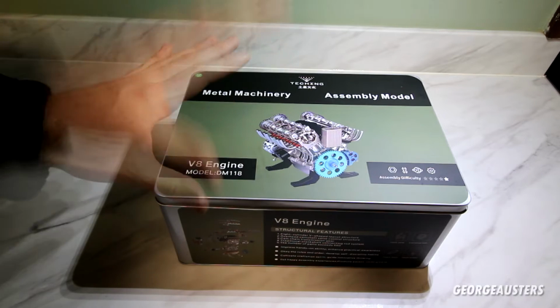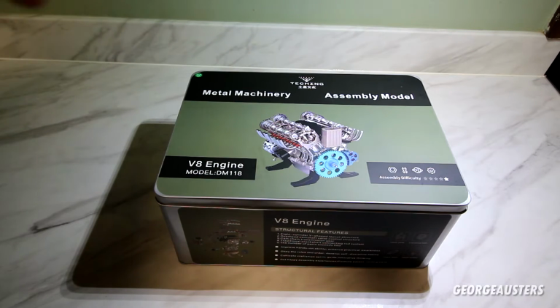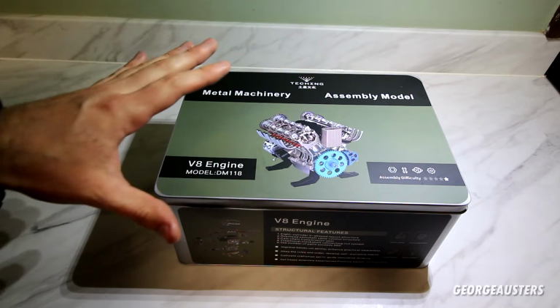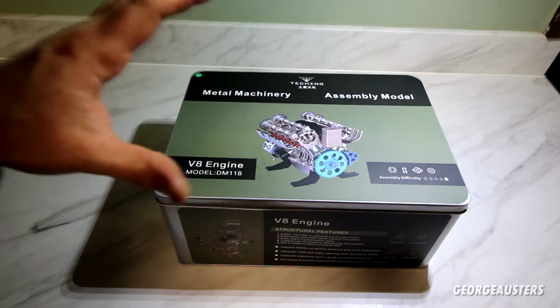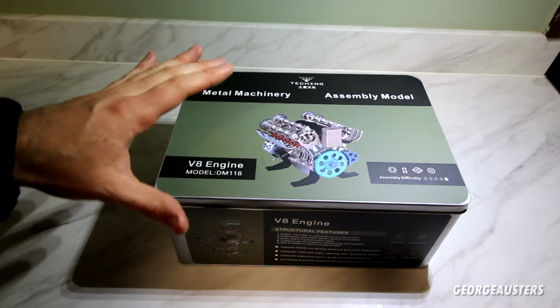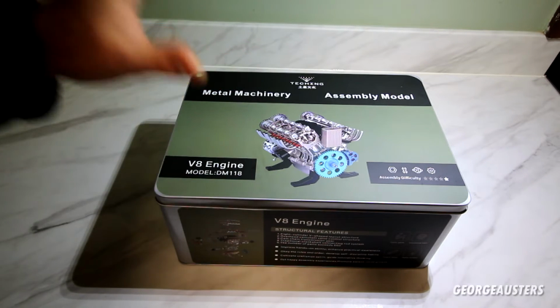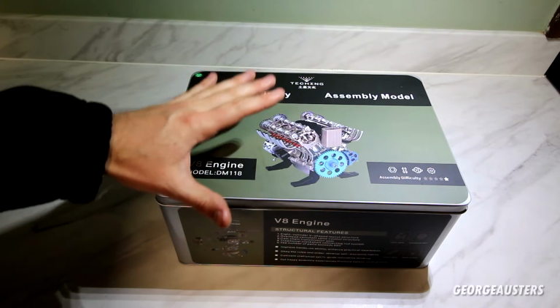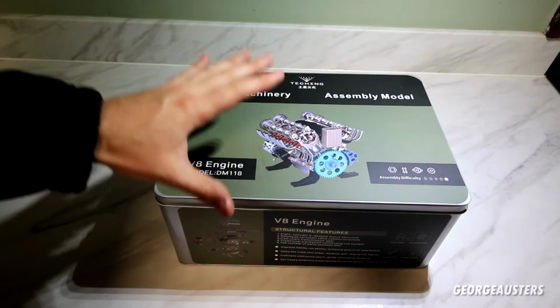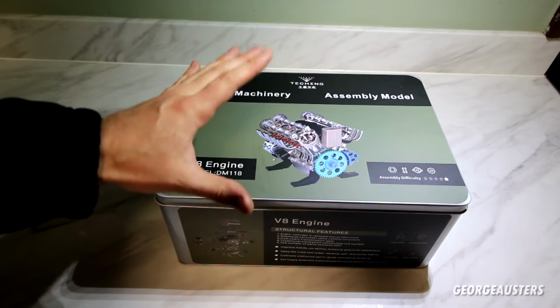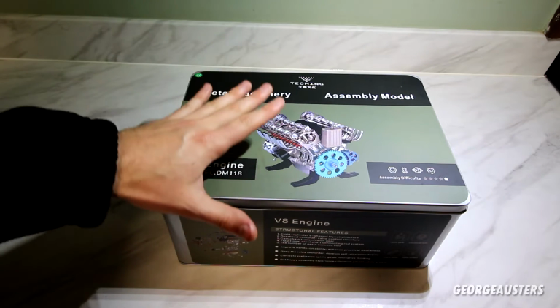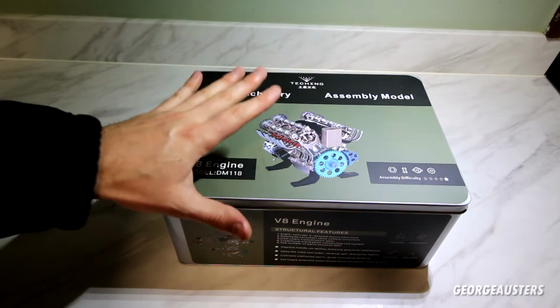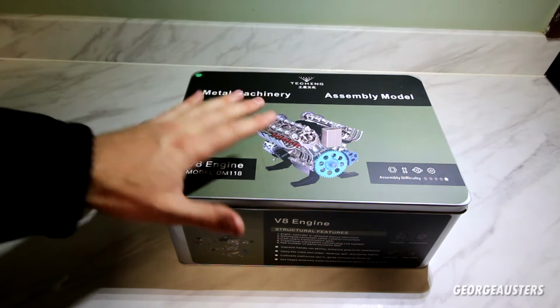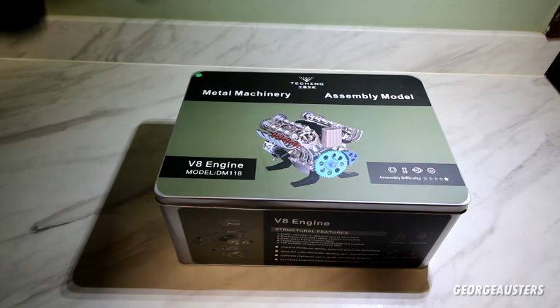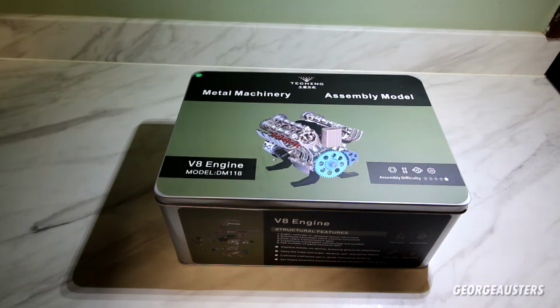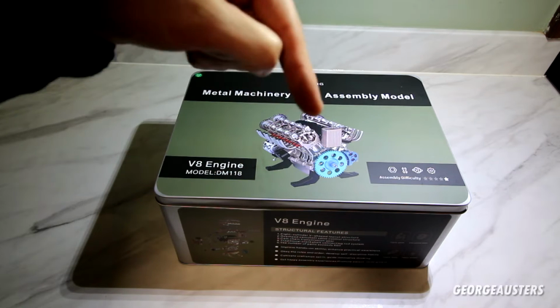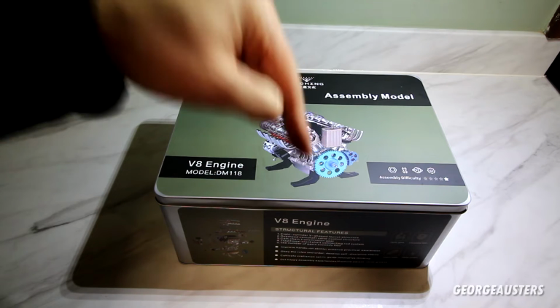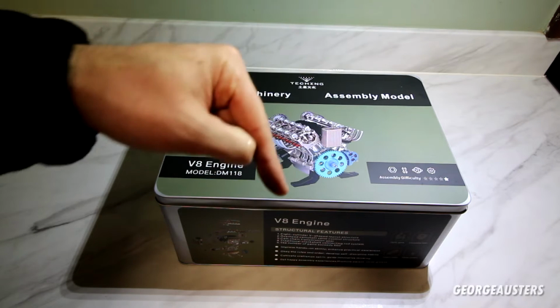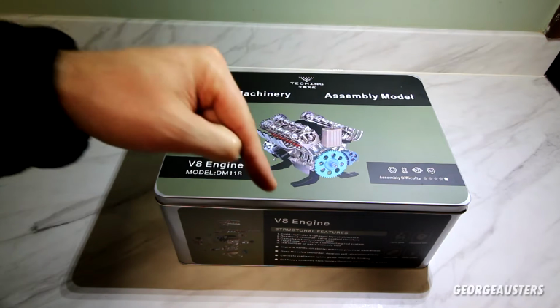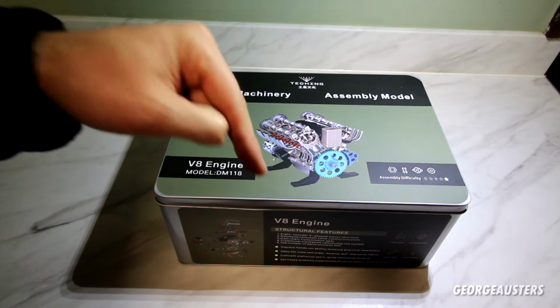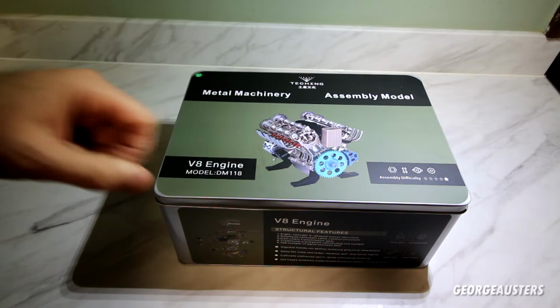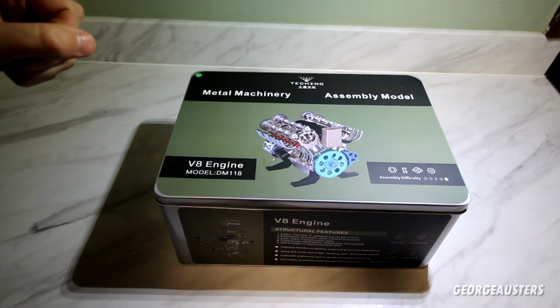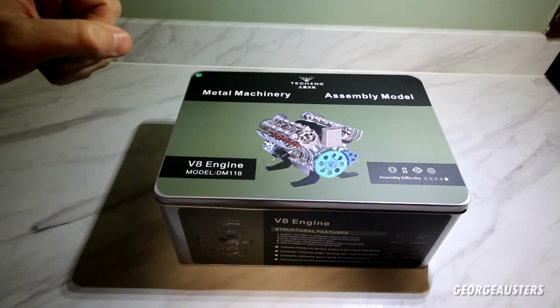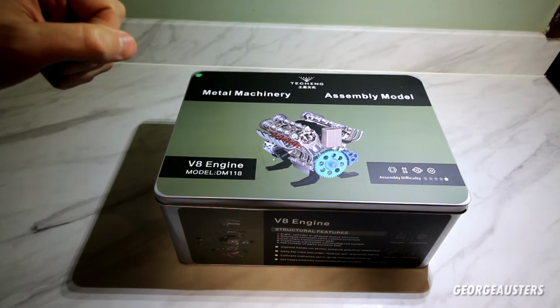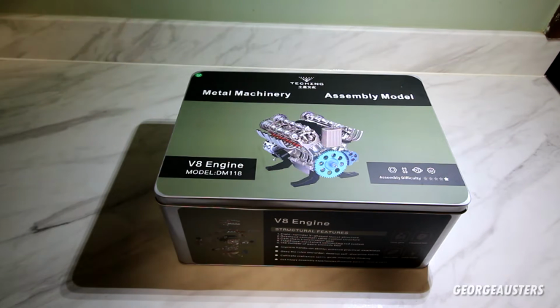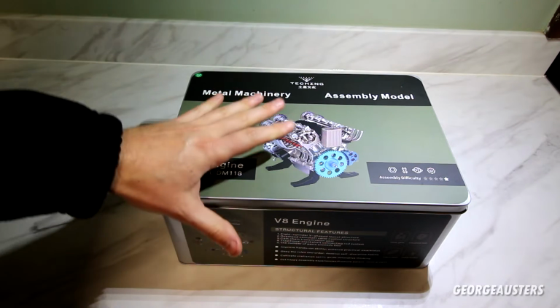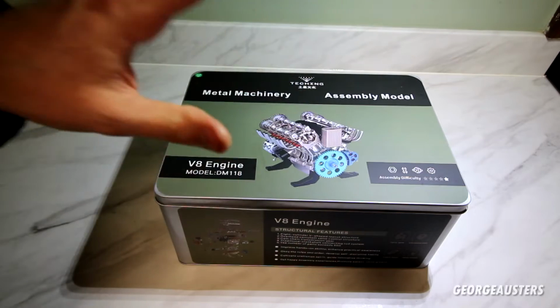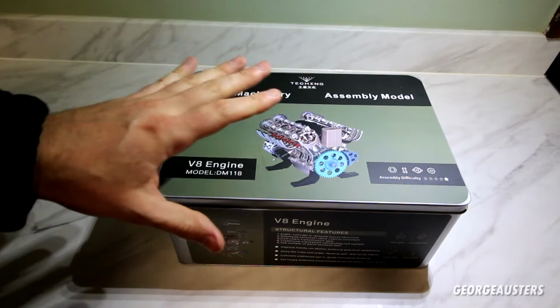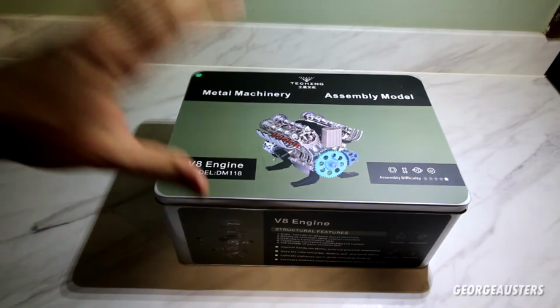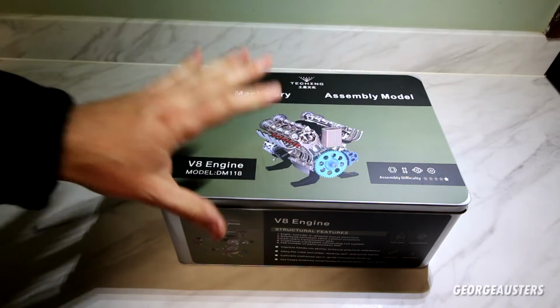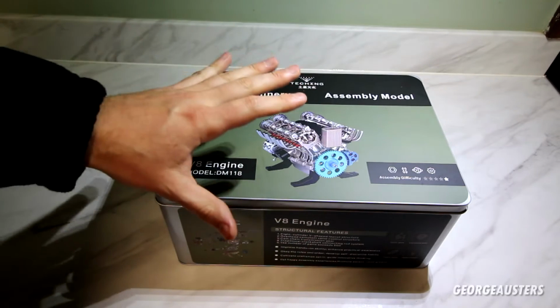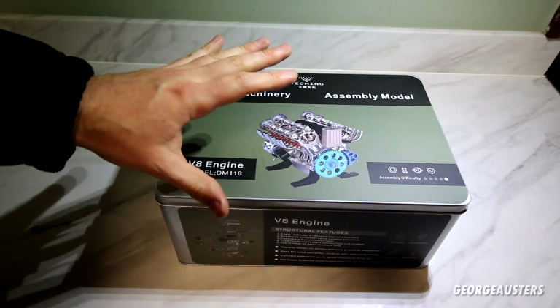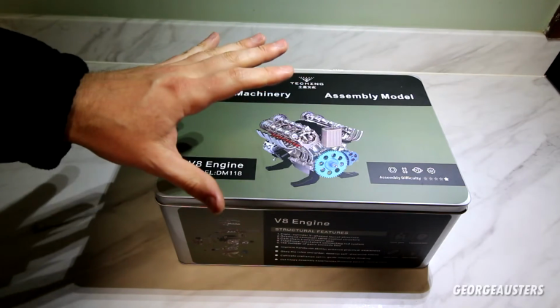A massive thank you to Sterling Kit. If you want to check them out or get one of these for yourself, there will be a link down in the description box below. So let's get straight in and see exactly what is included in this kit.